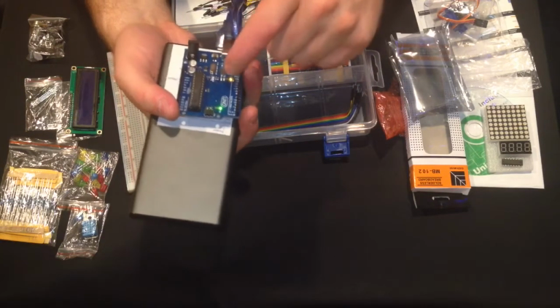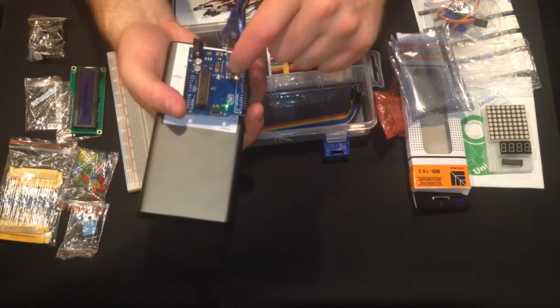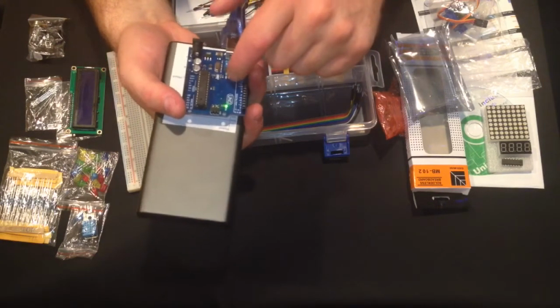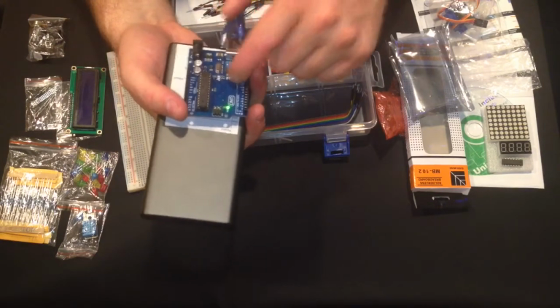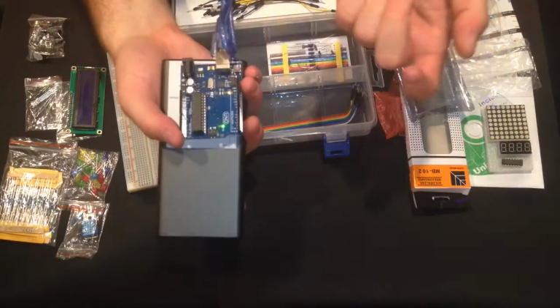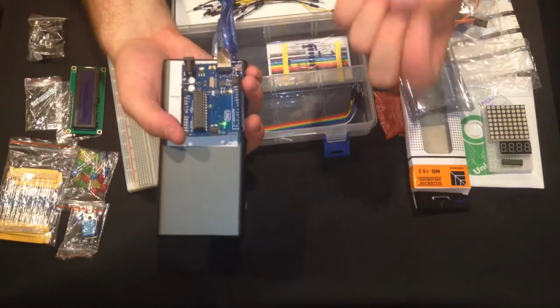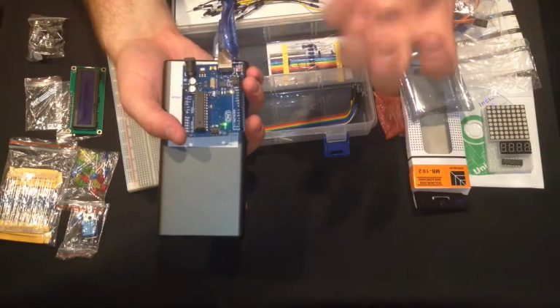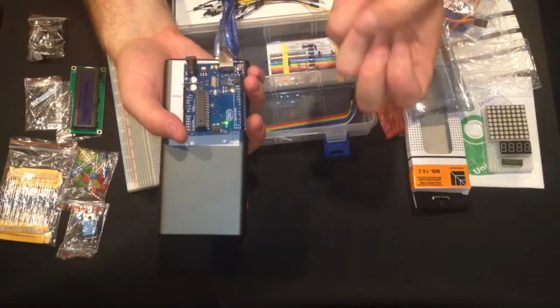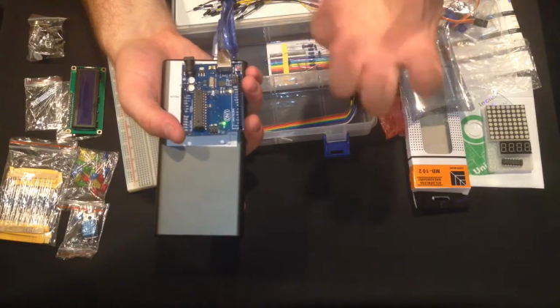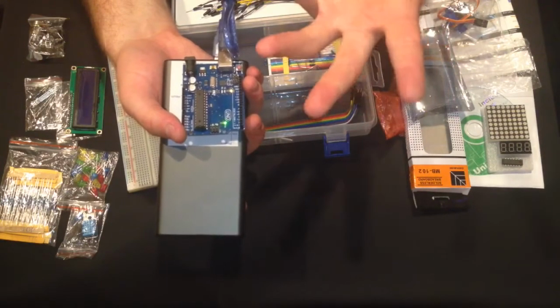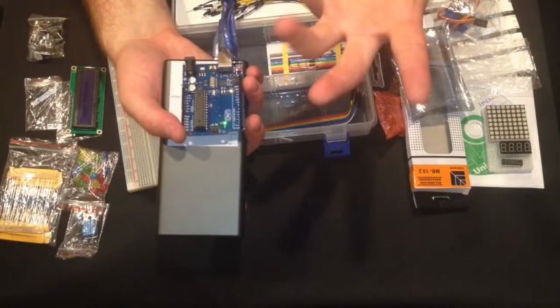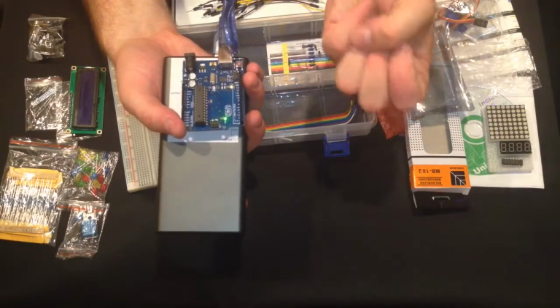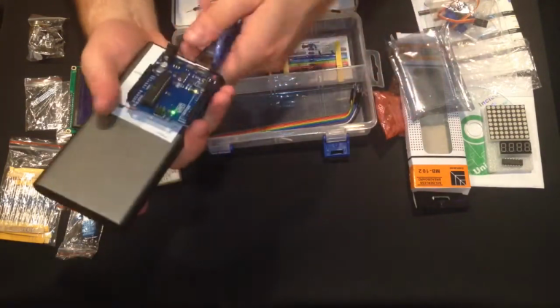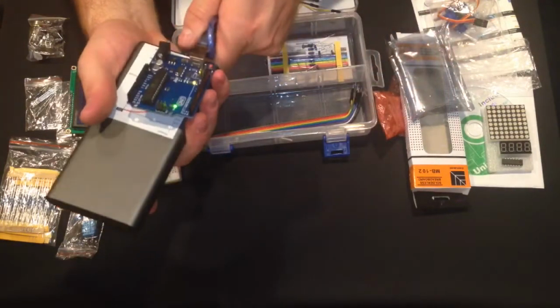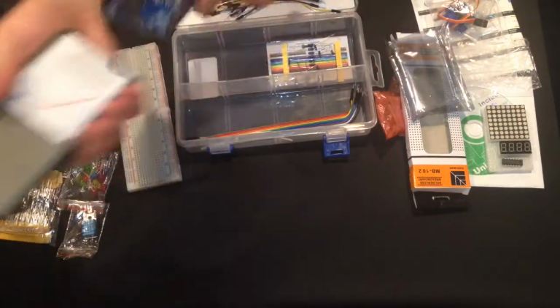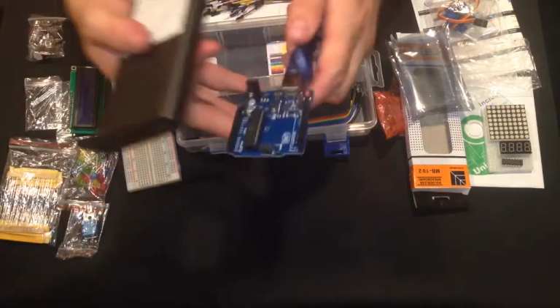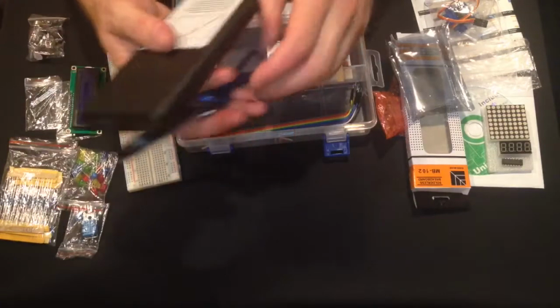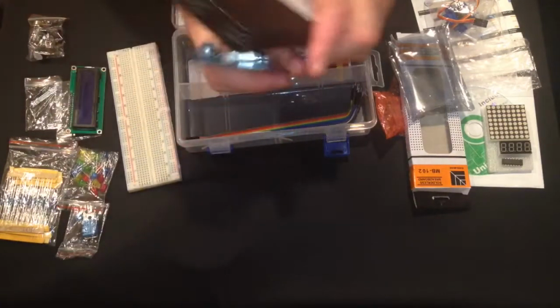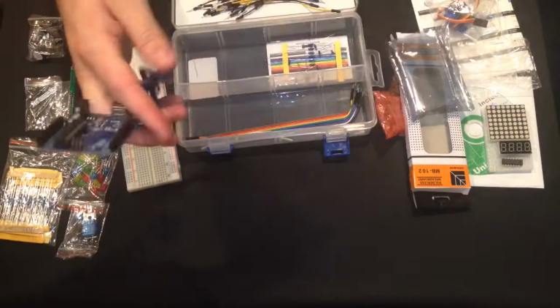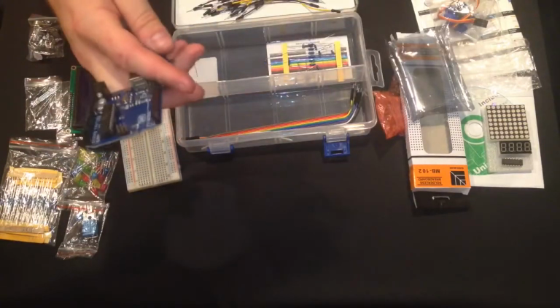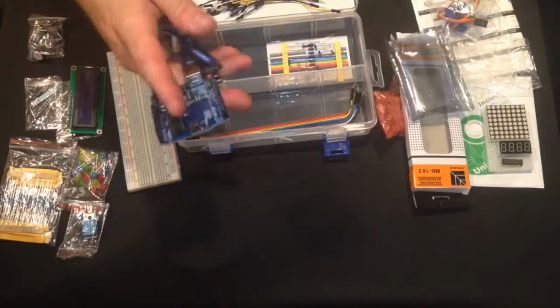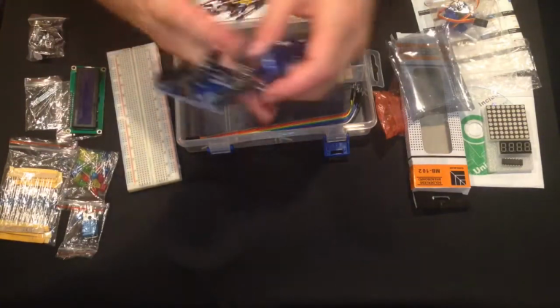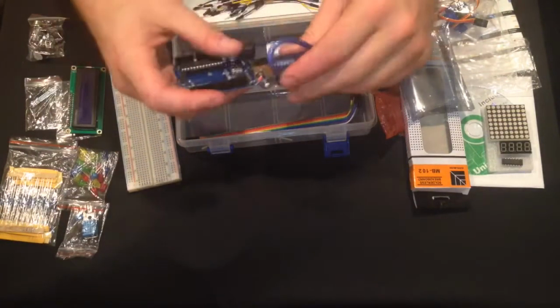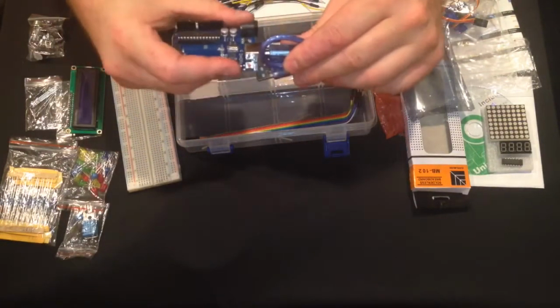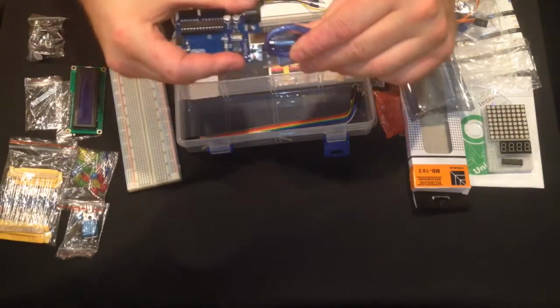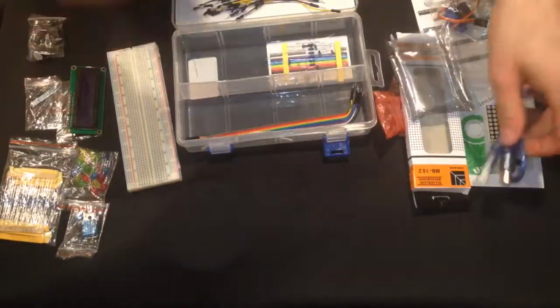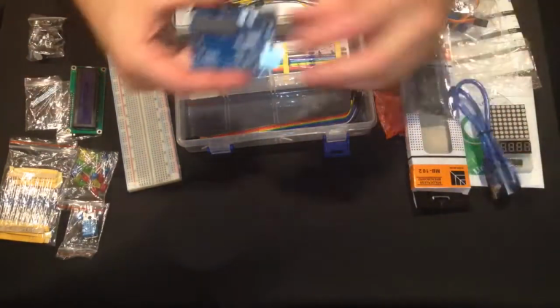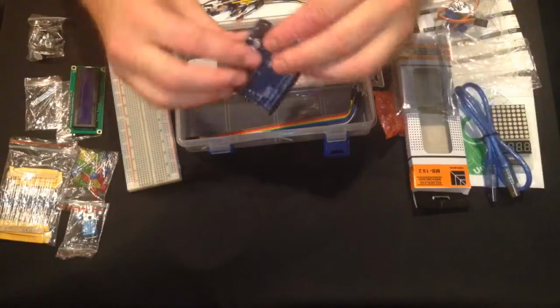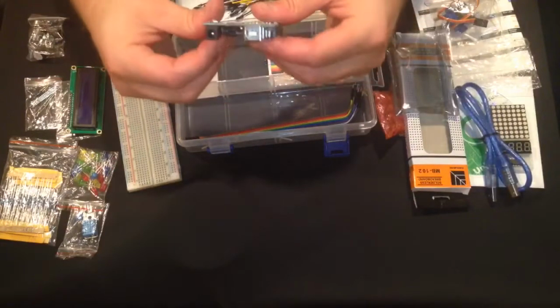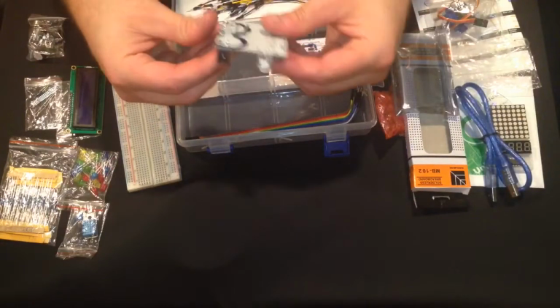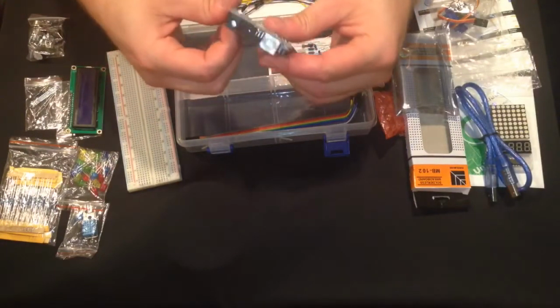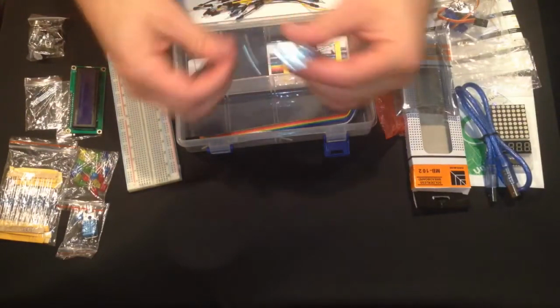The orange light, instead of being solid, will flash one second on, one second off — that's just the default test code they run on the Arduinos. This is a good clone and I am super impressed with it.